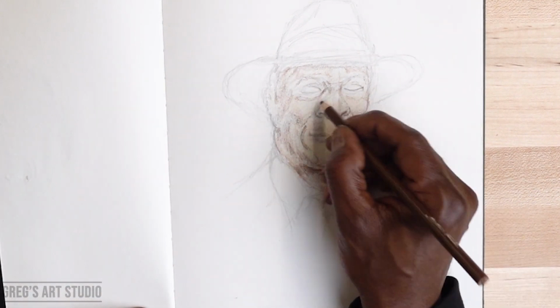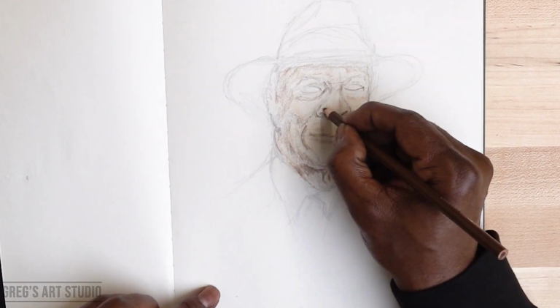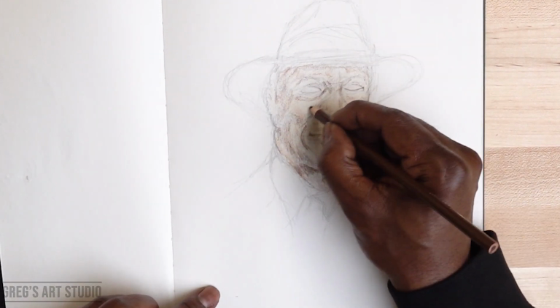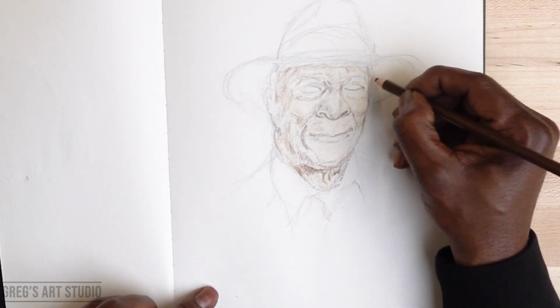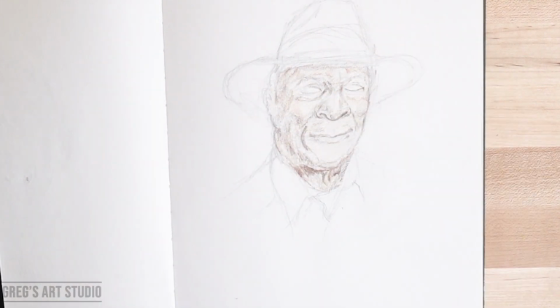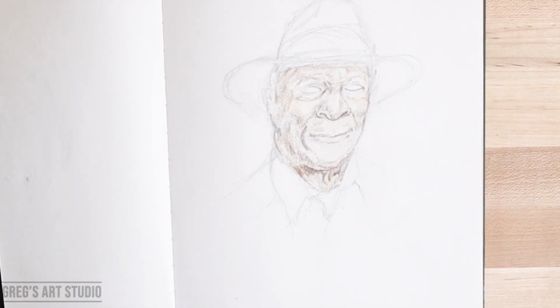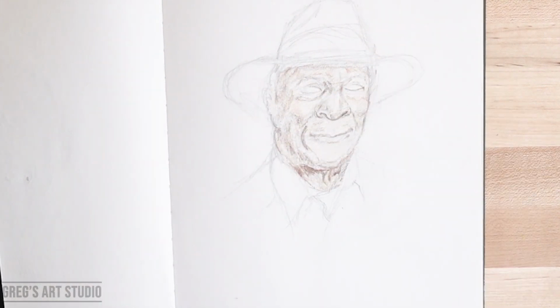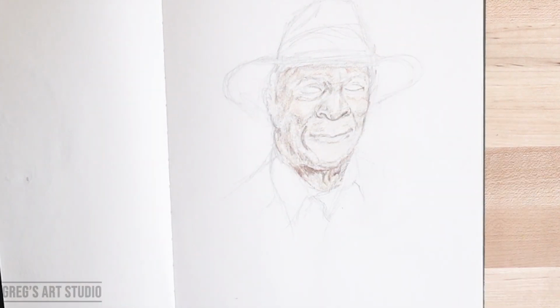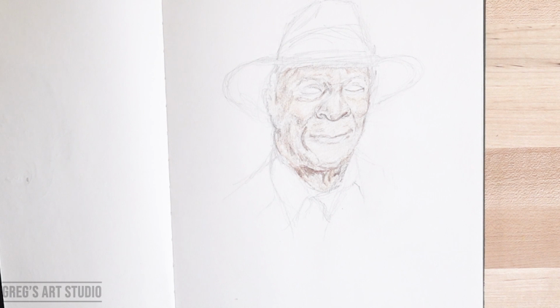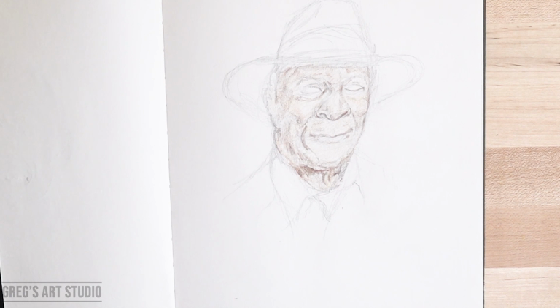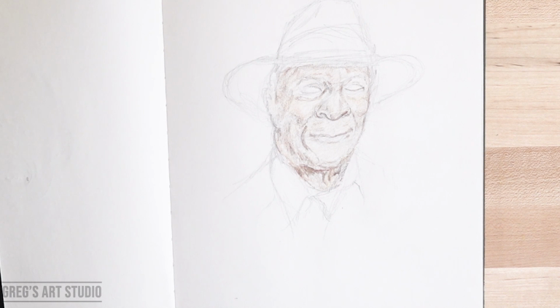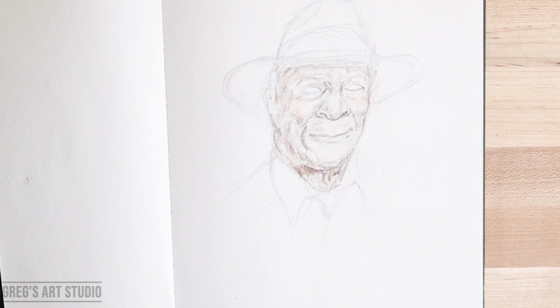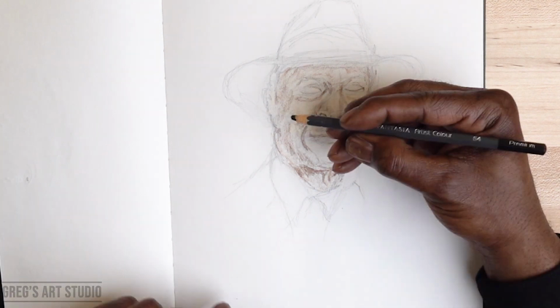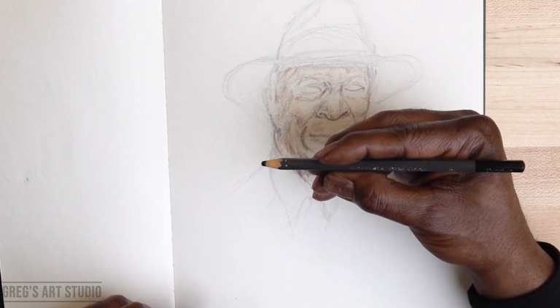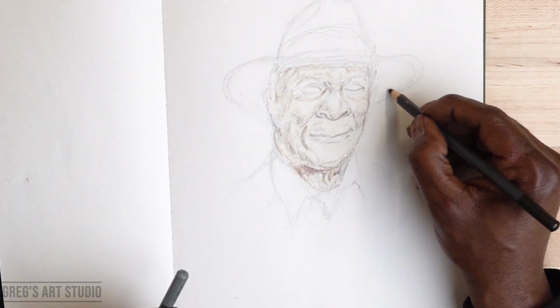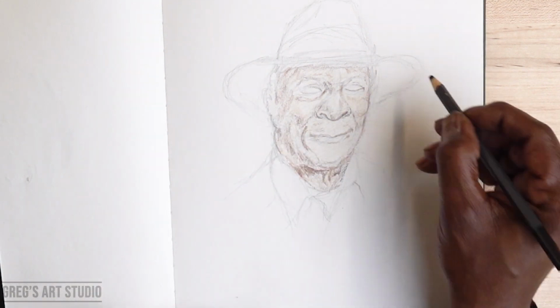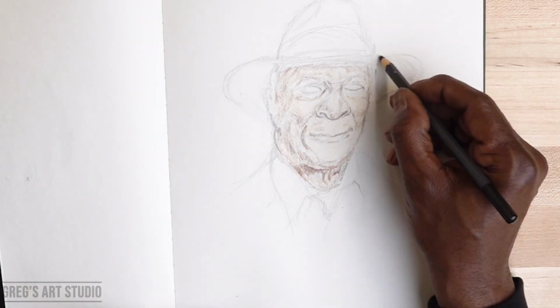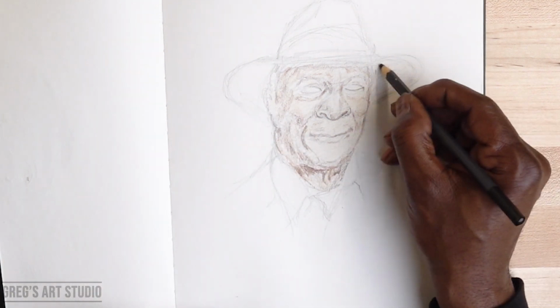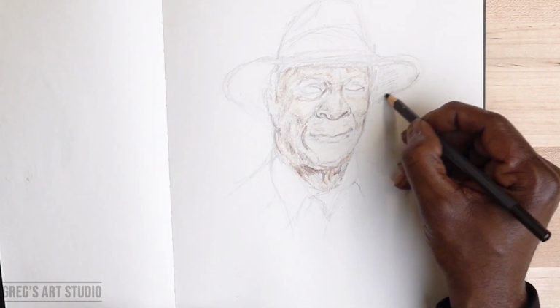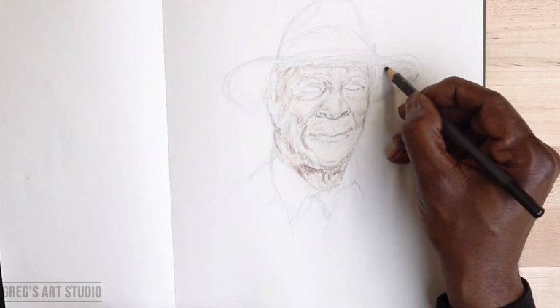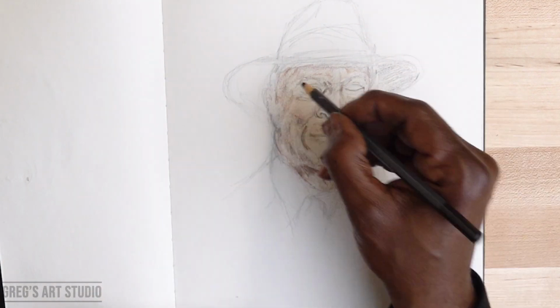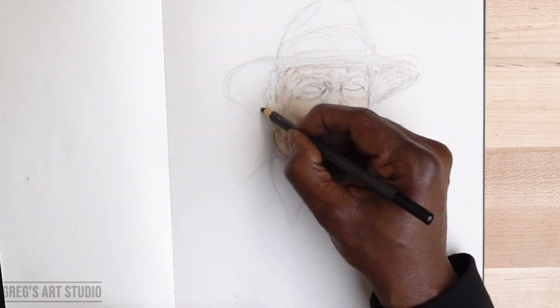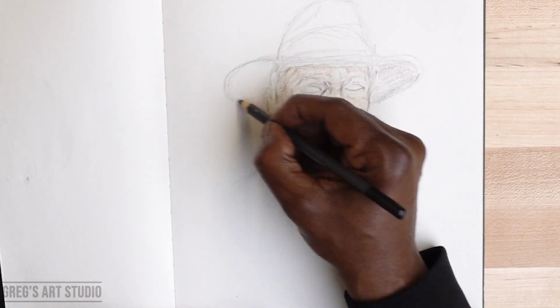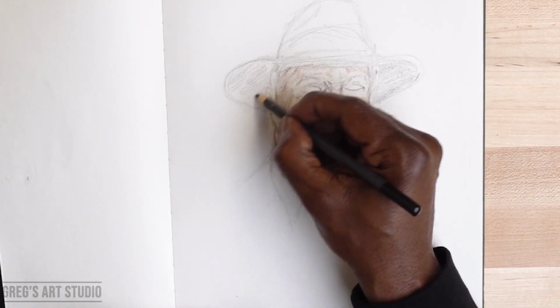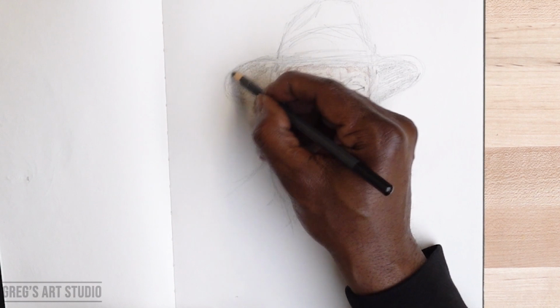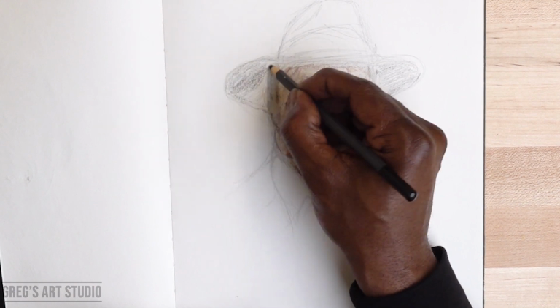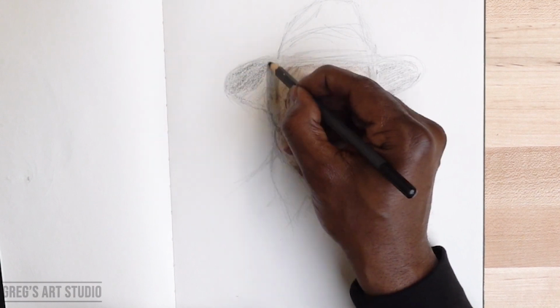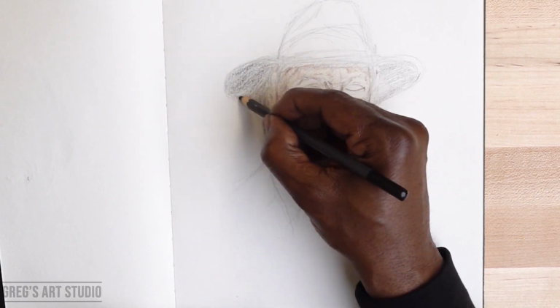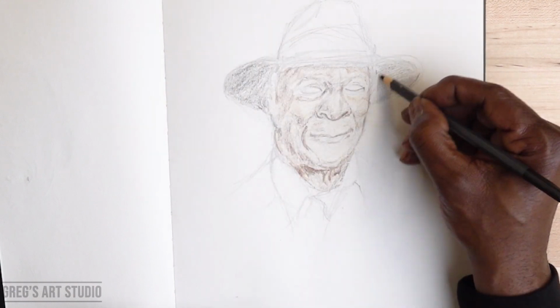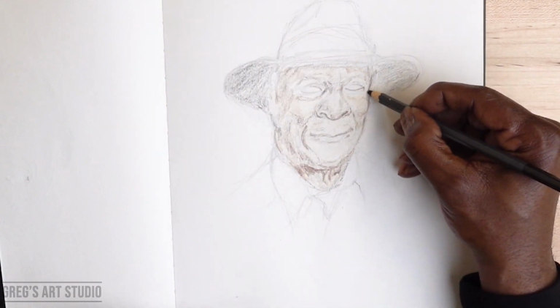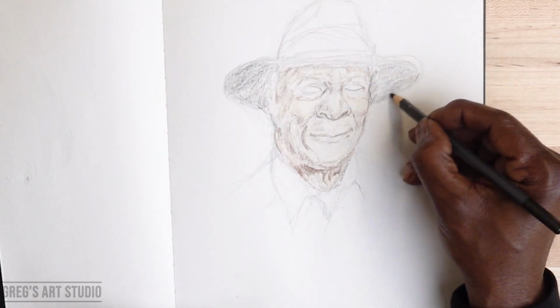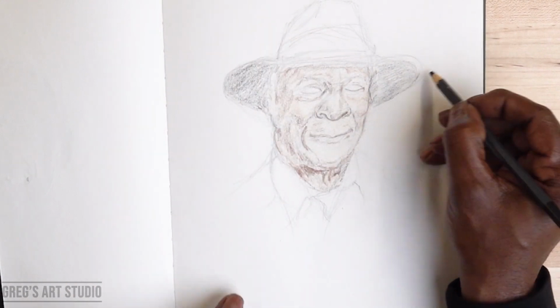Gradually filling it in. I'm using black for inside the hat and coloring that in as well.